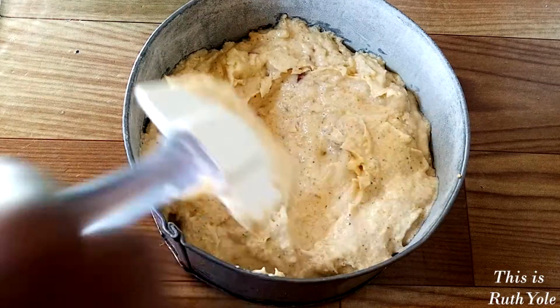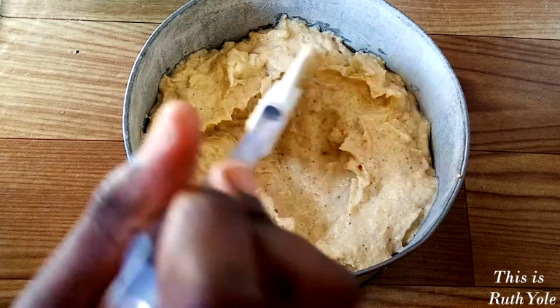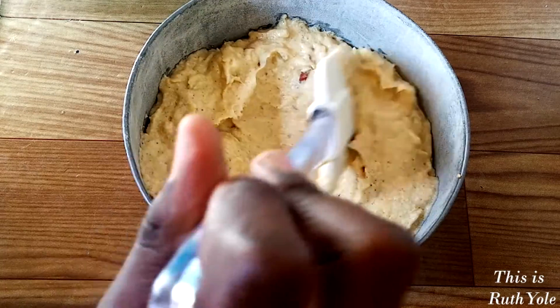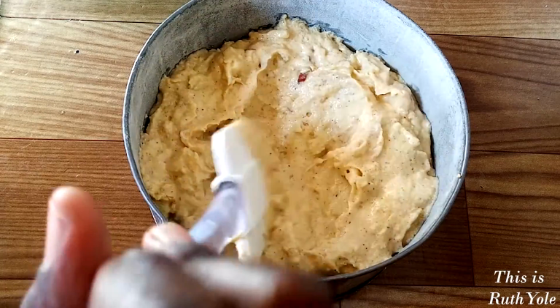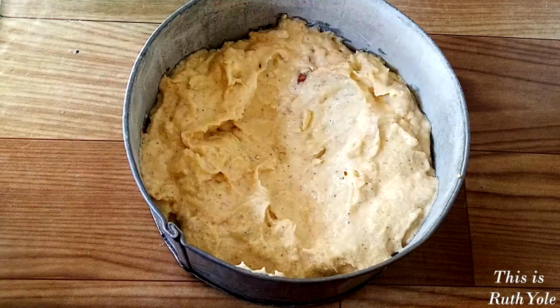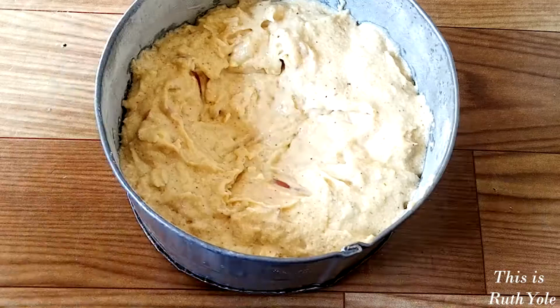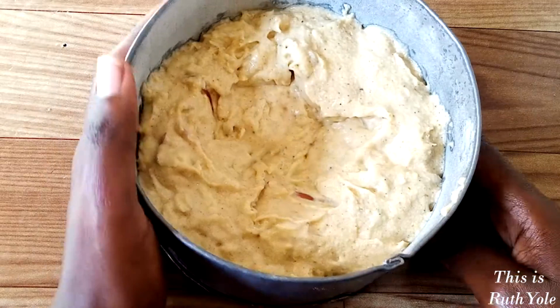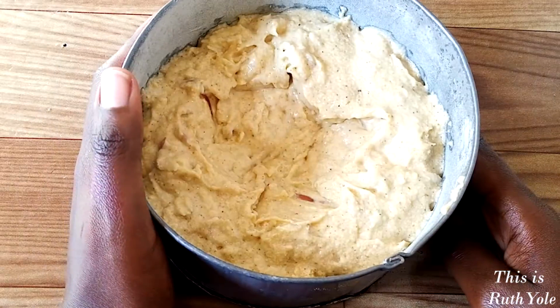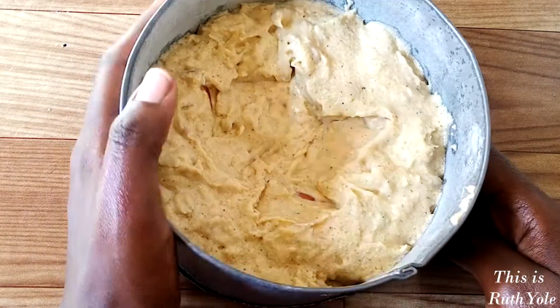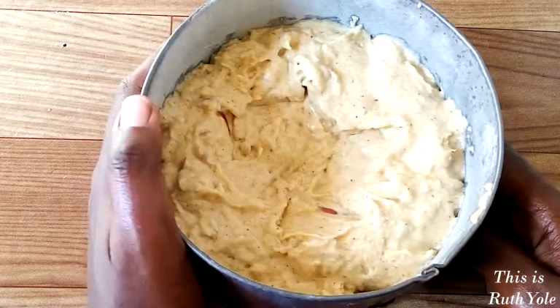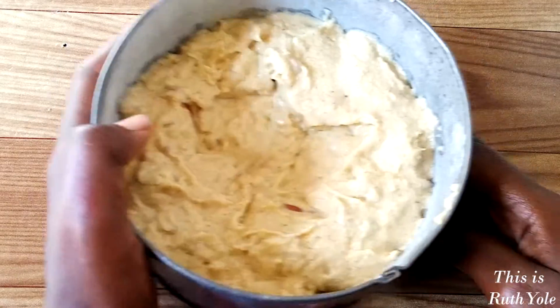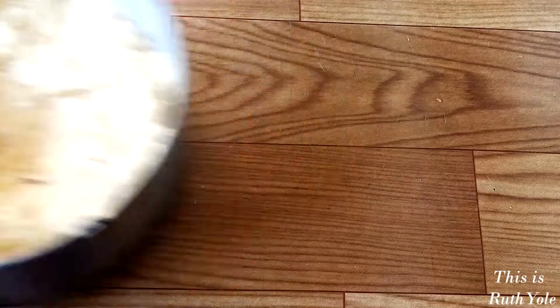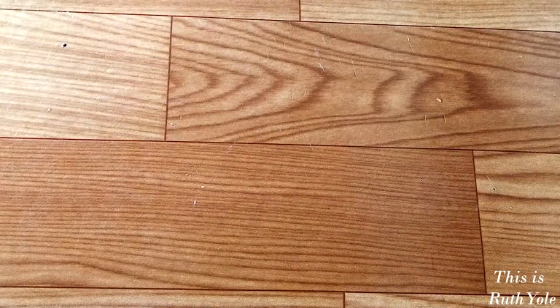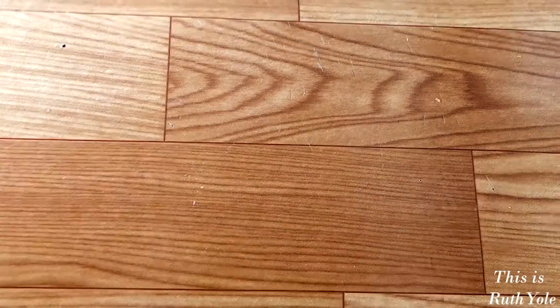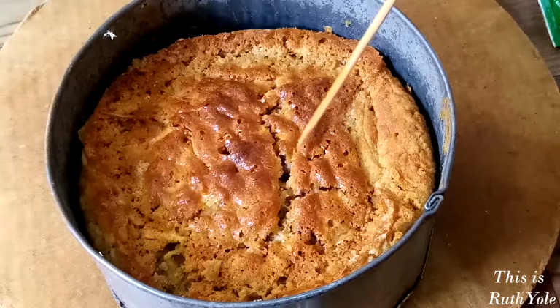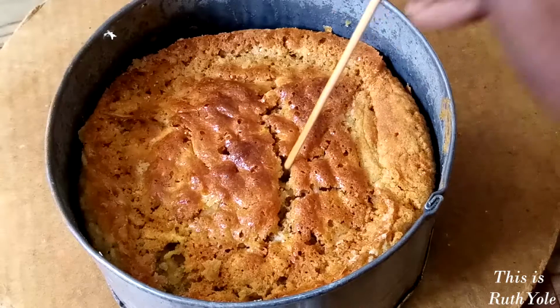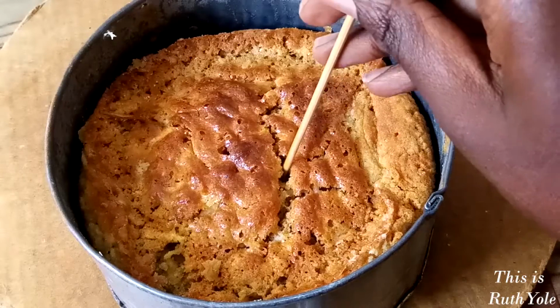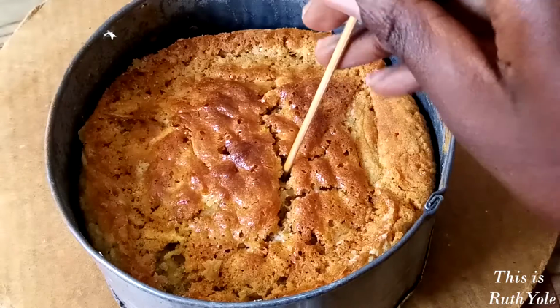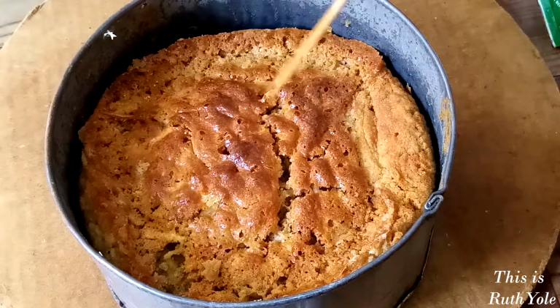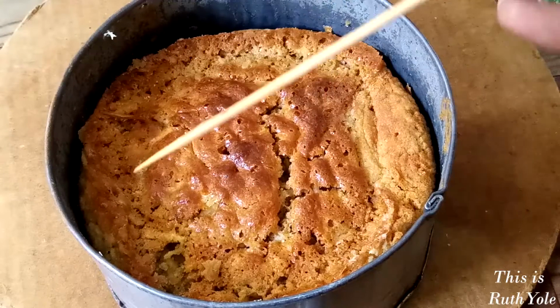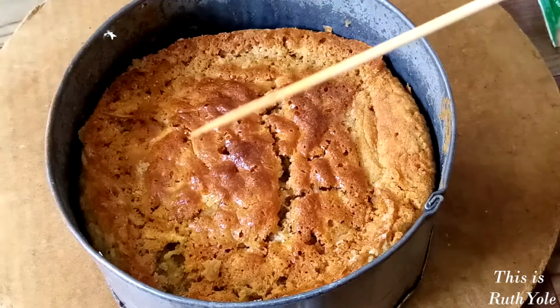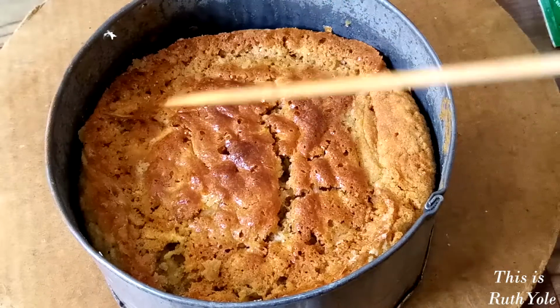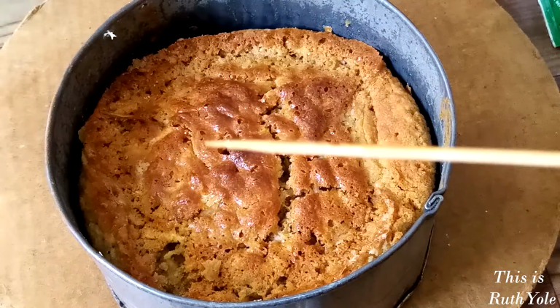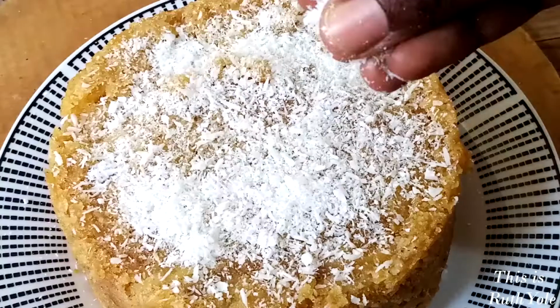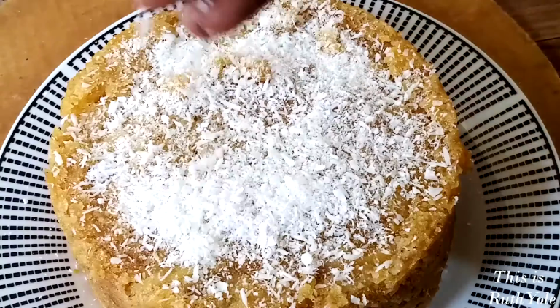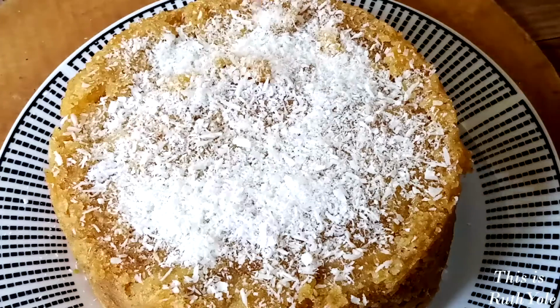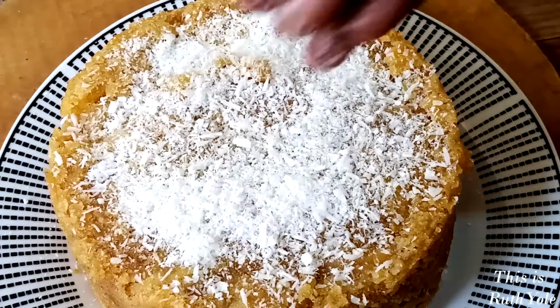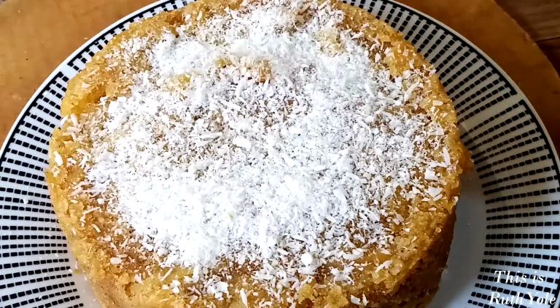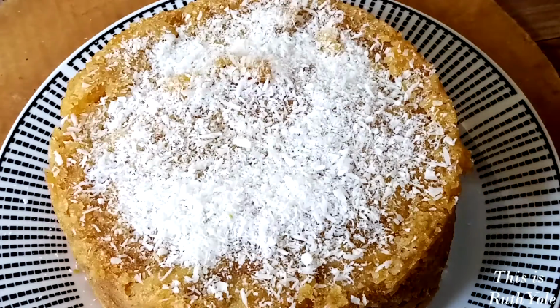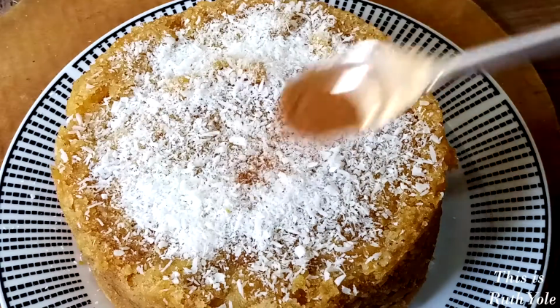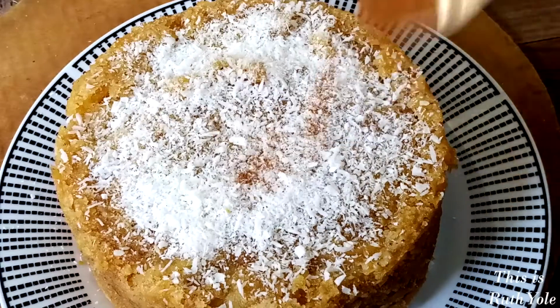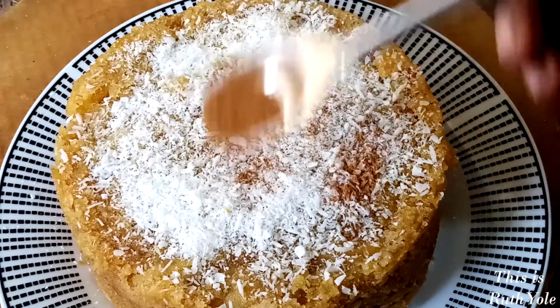Bake for 45 minutes to an hour until the skewer comes out clean. Decorate with desiccated coconut and cinnamon. Enjoy!